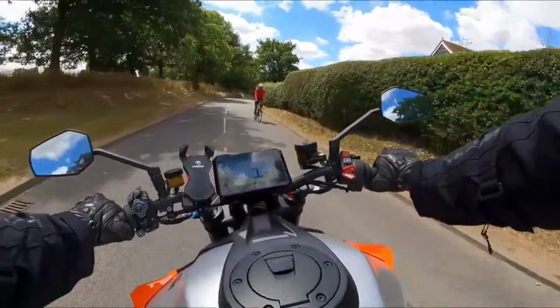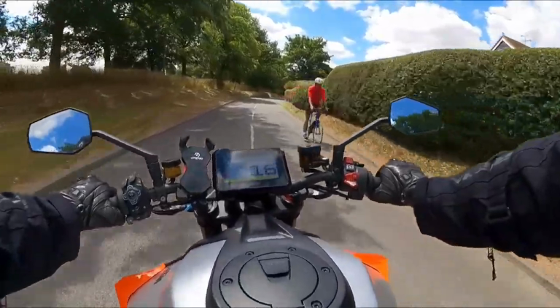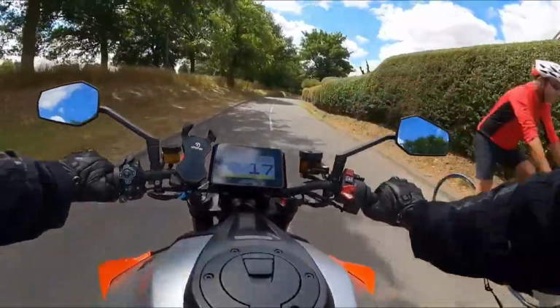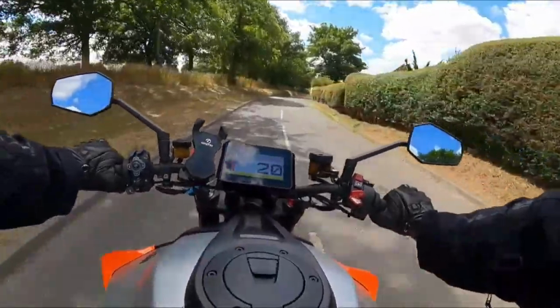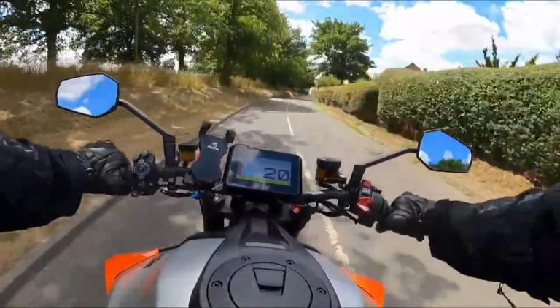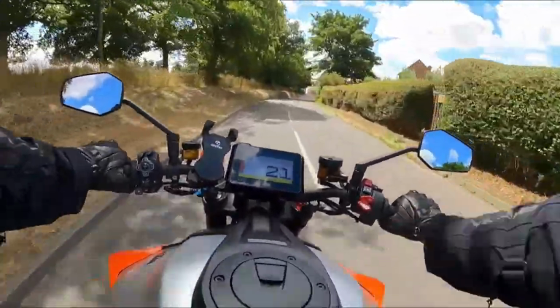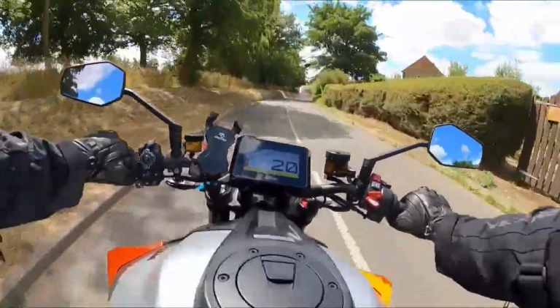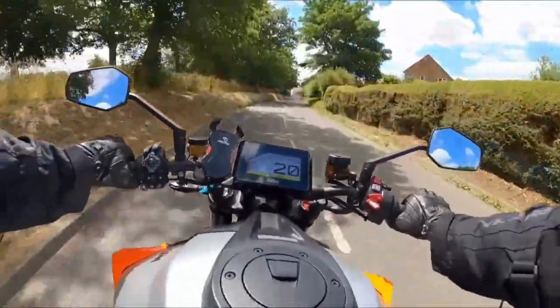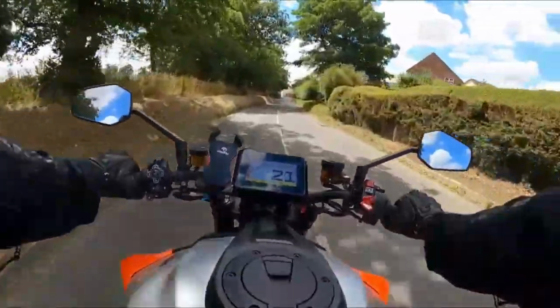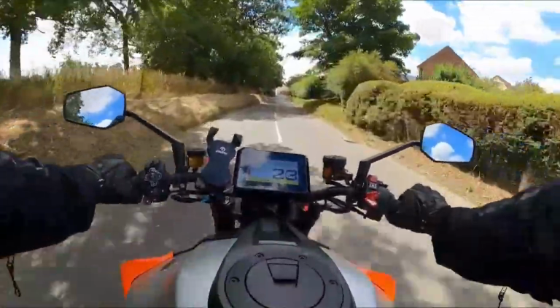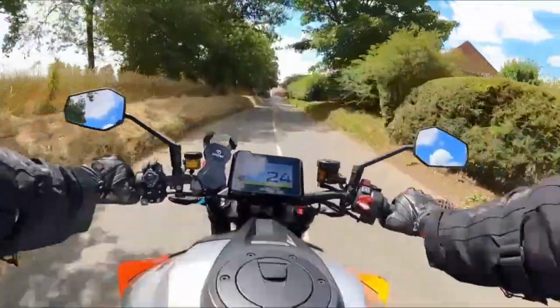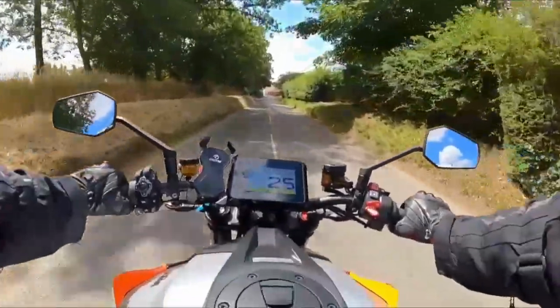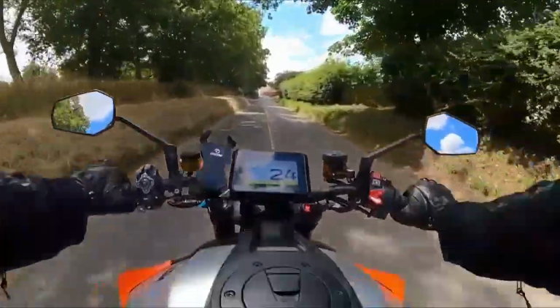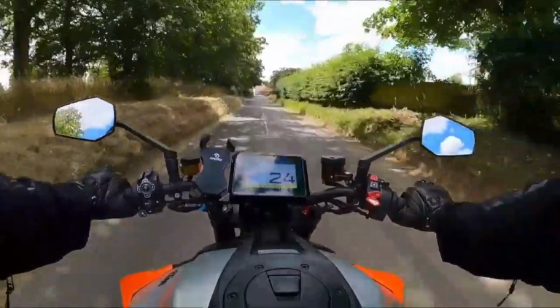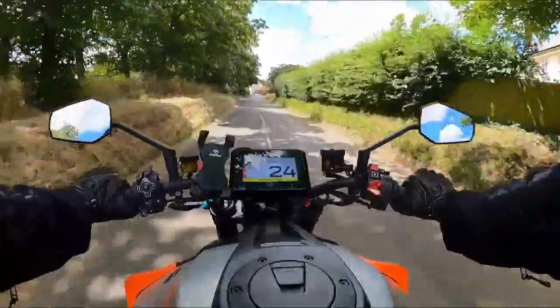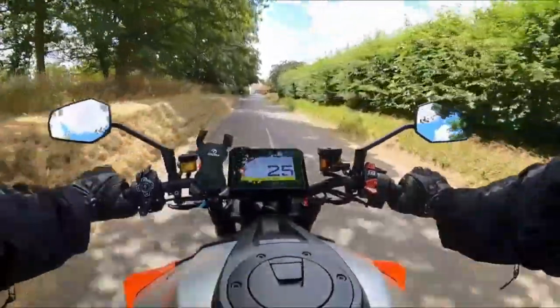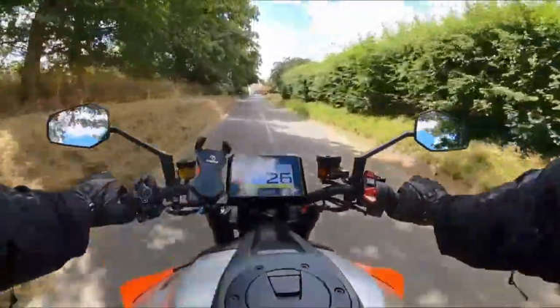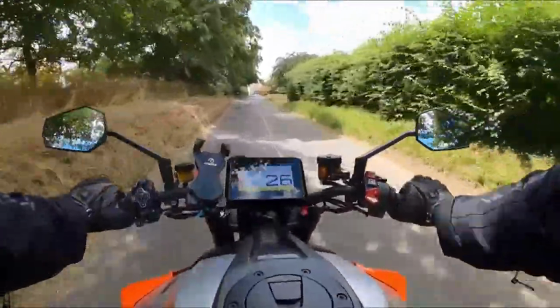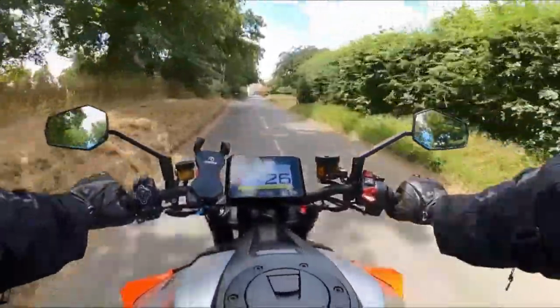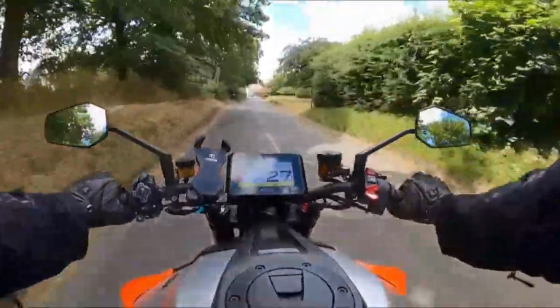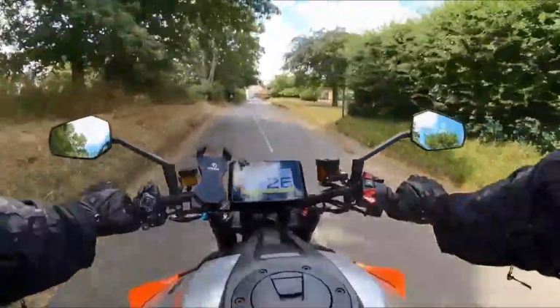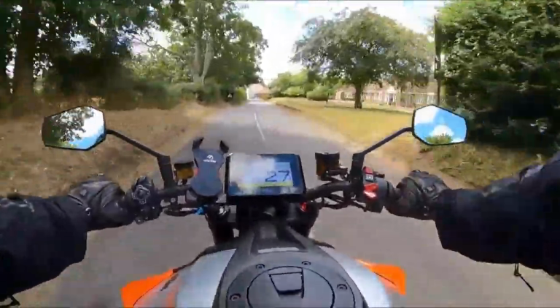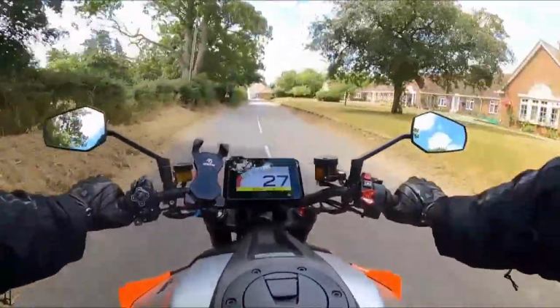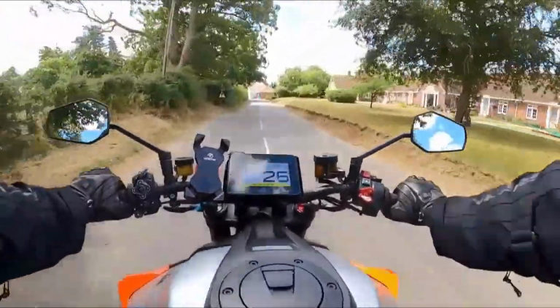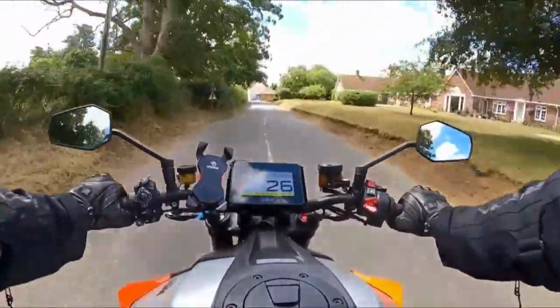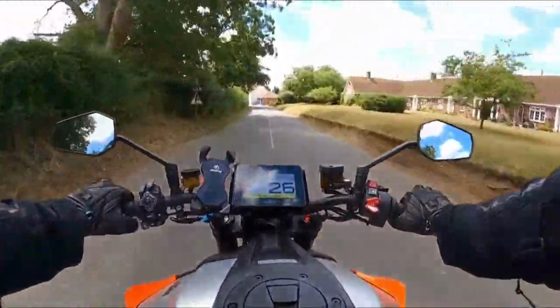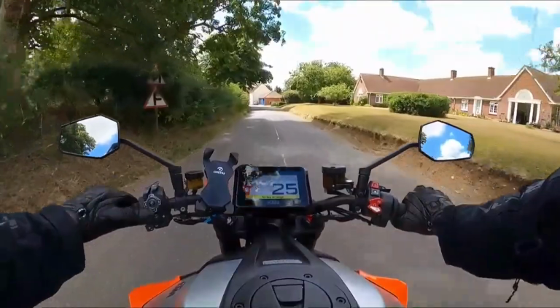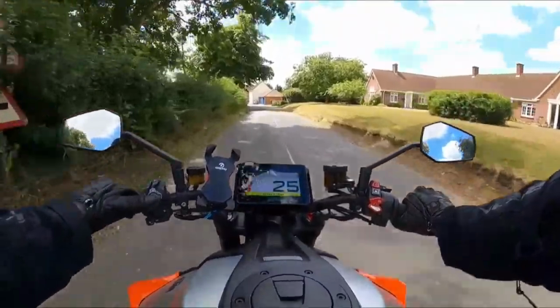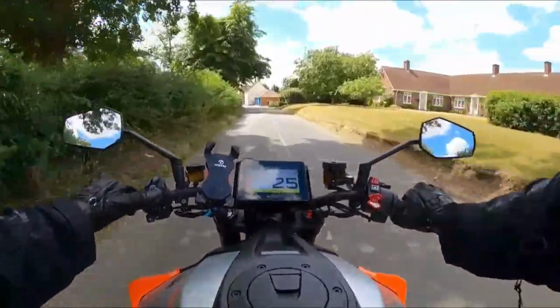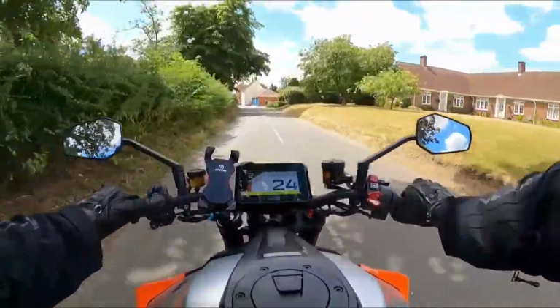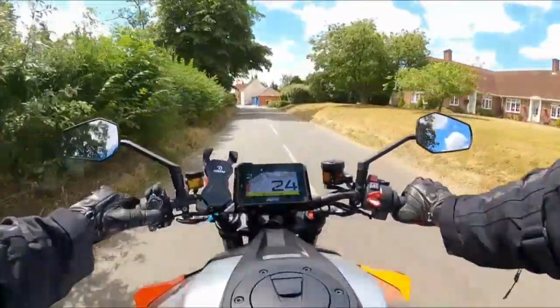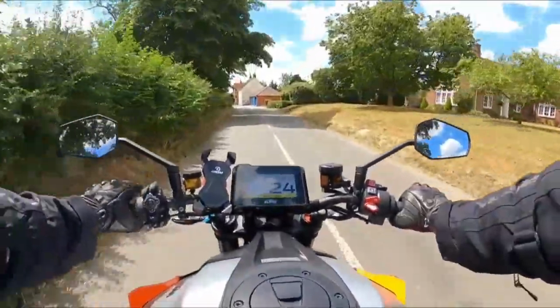I saw a 'no through road' sign yesterday but I got through, so I'm not quite sure what it was talking about — we'll have a look anyway.